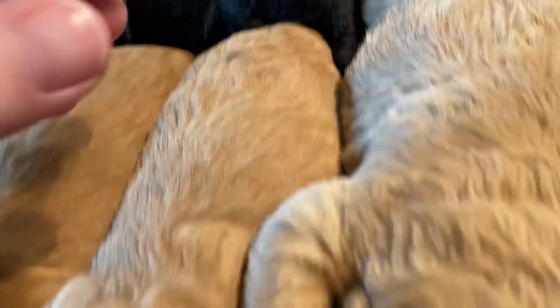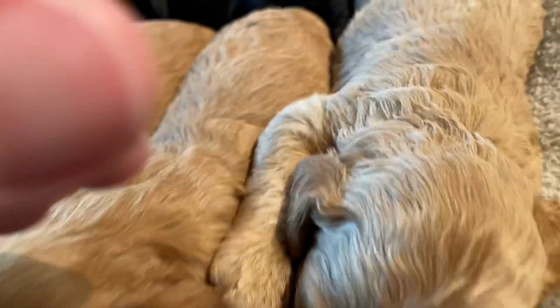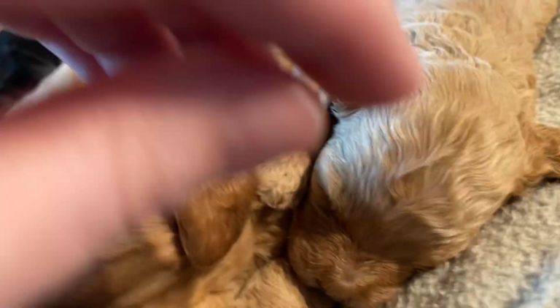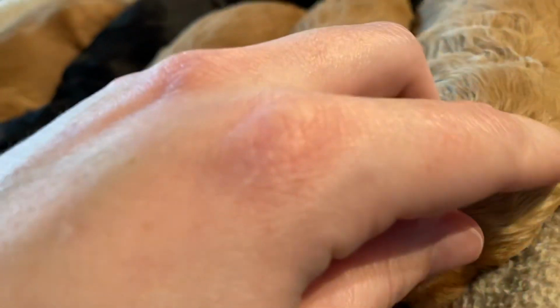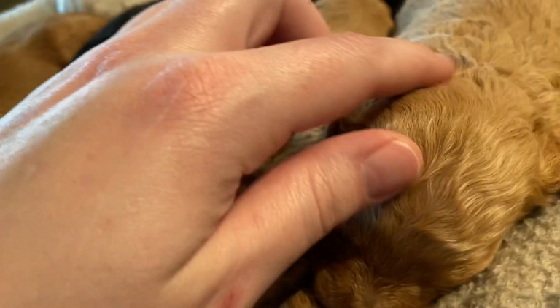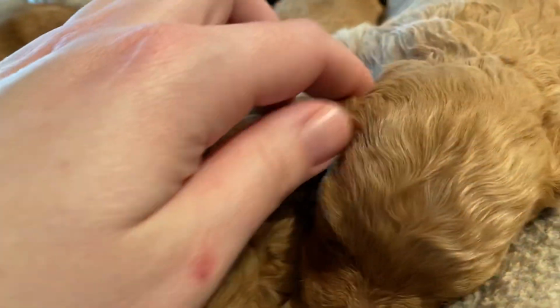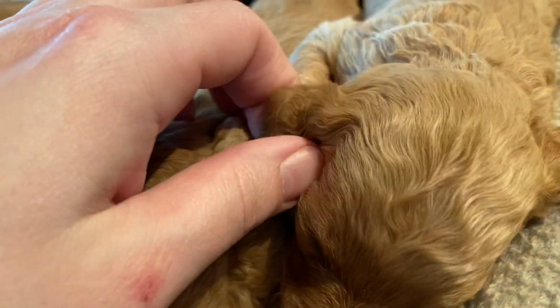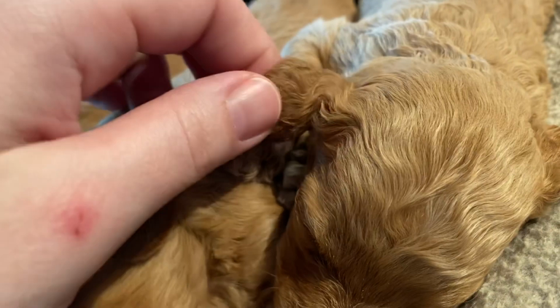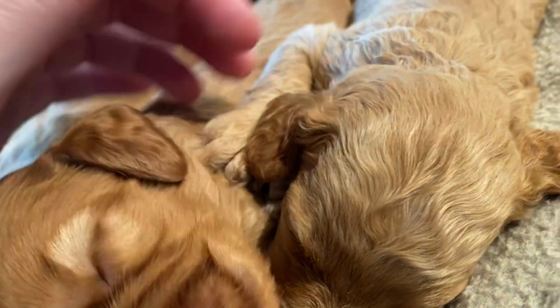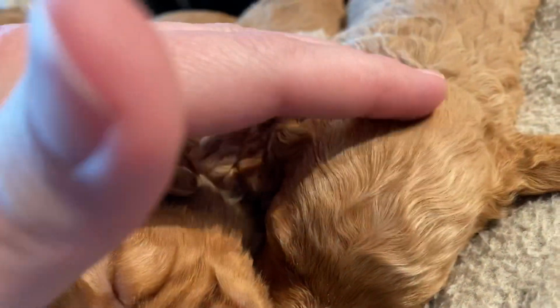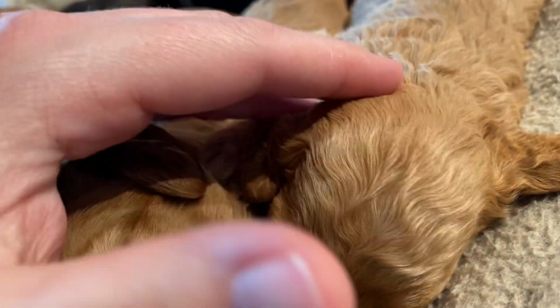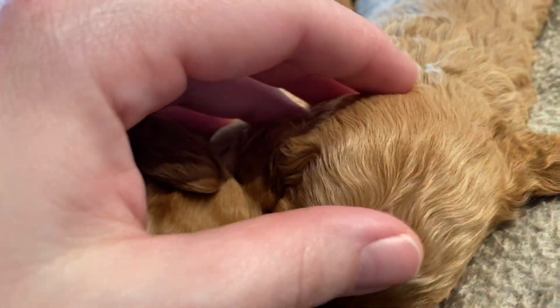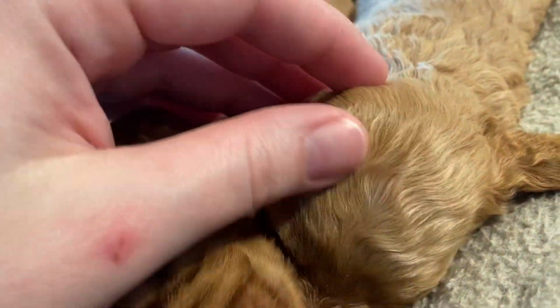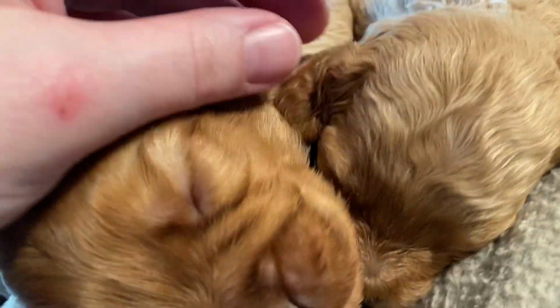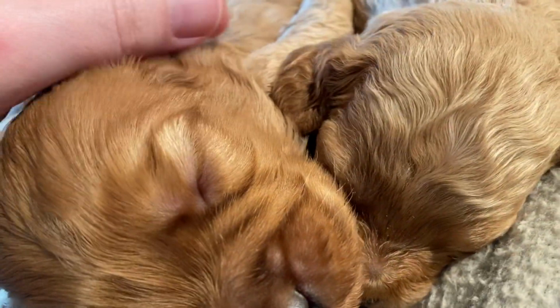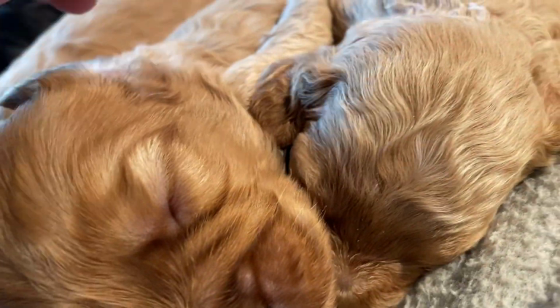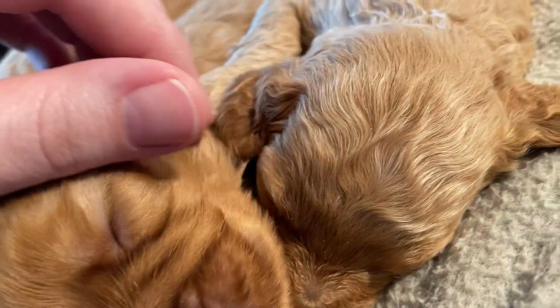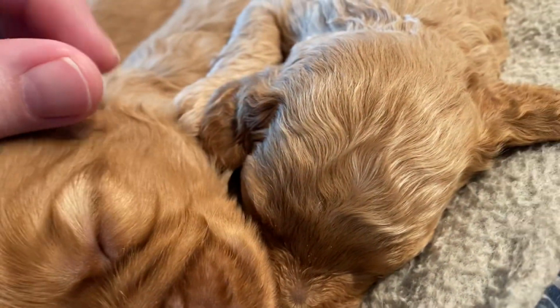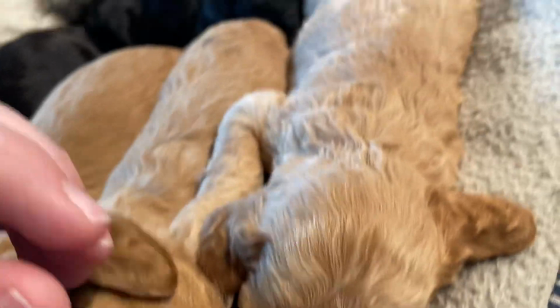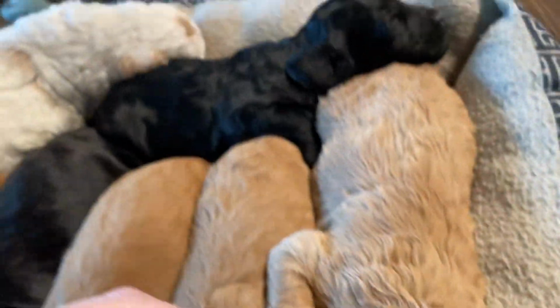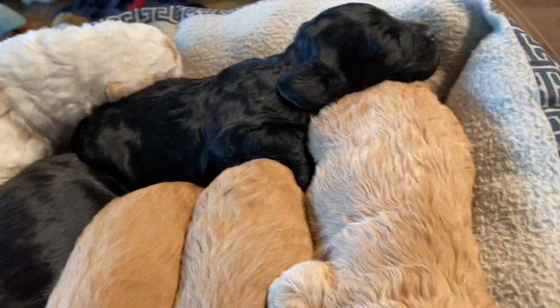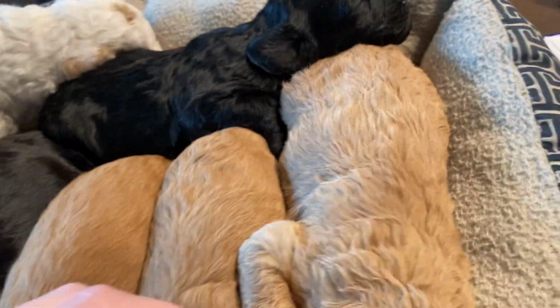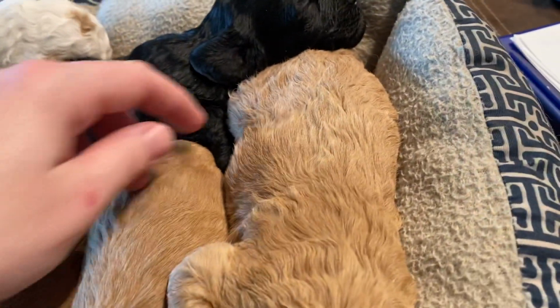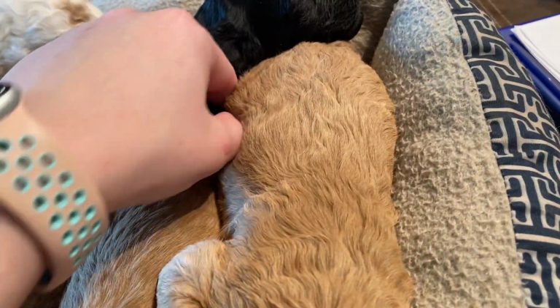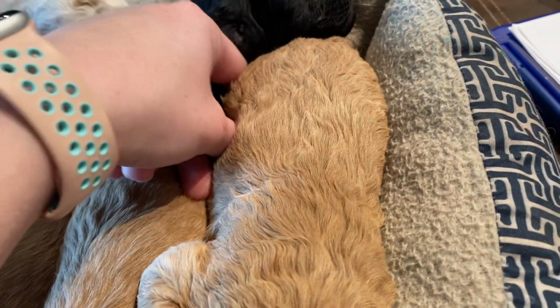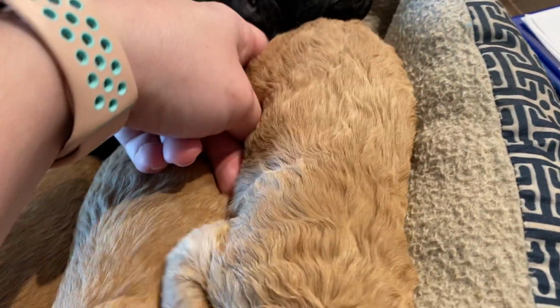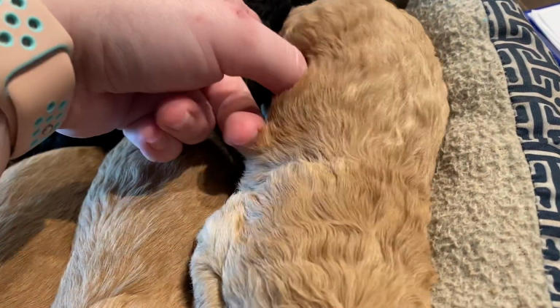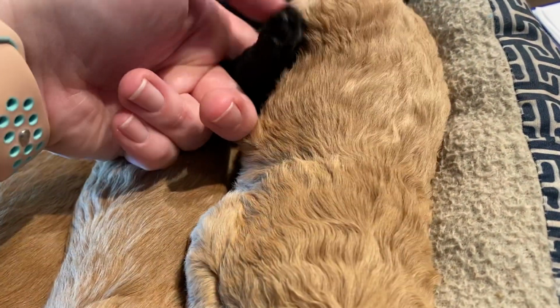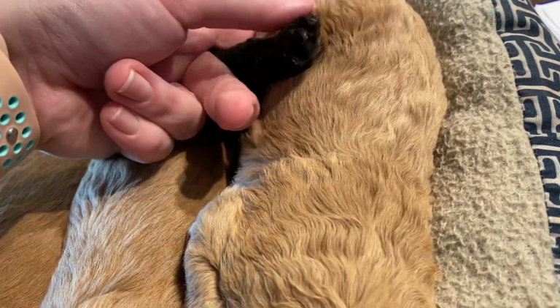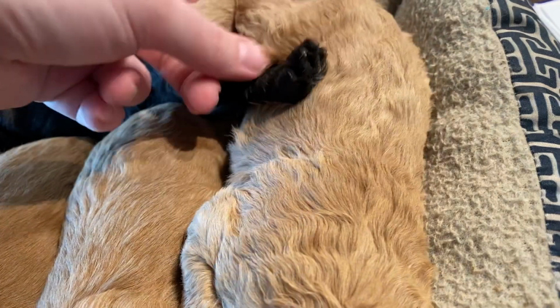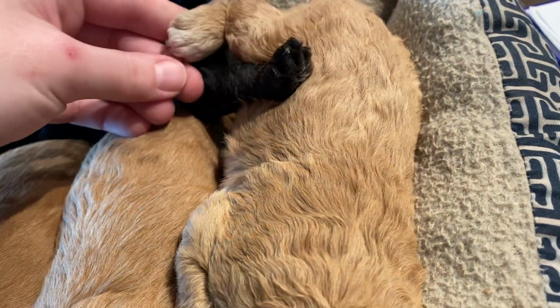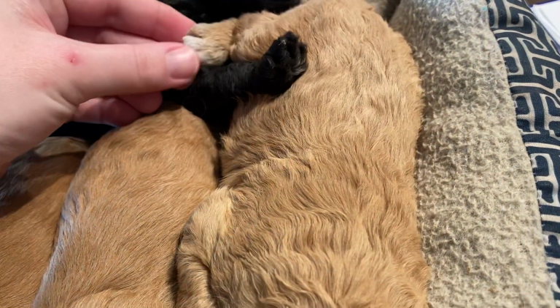Her sister here is Bailey. Bailey is apricot and is going to have a wavy coat. She also has a little white mark on her chin, her chest, and her back toes. Let's see if I can get some toes out — there's some toes.